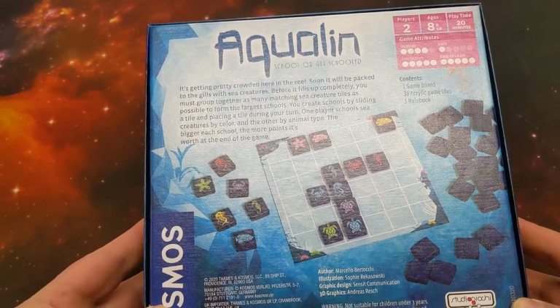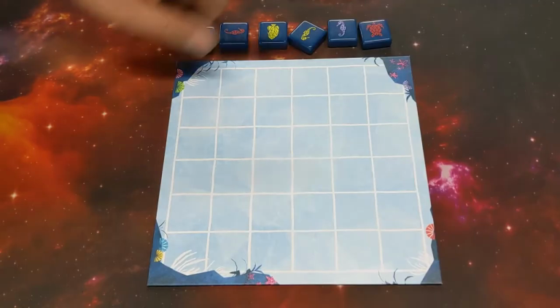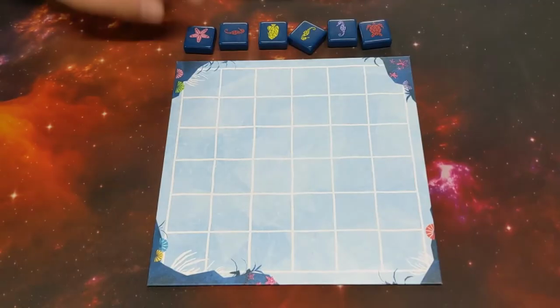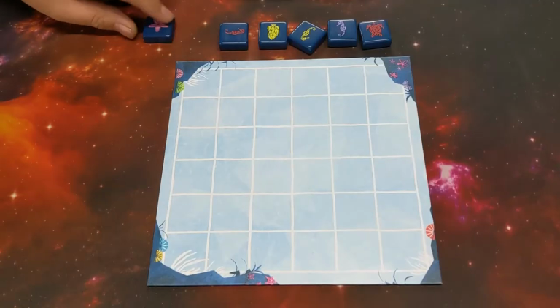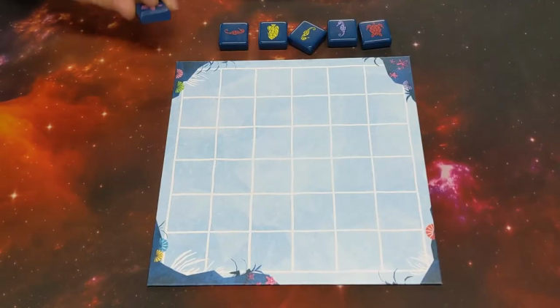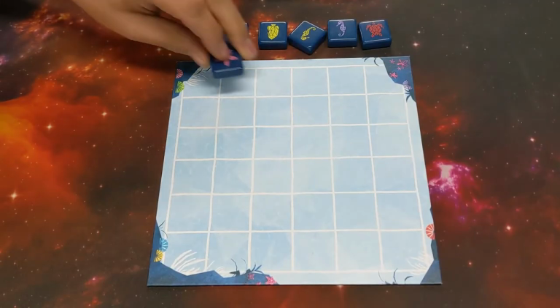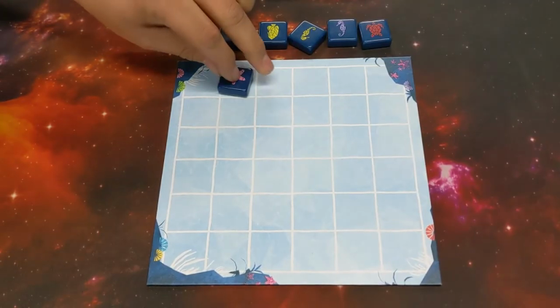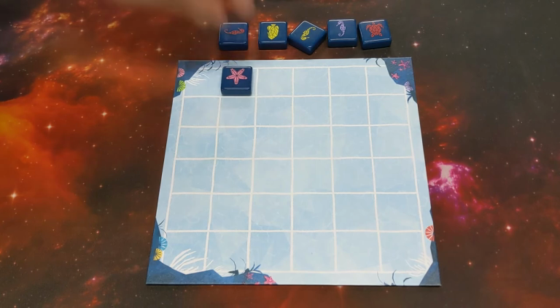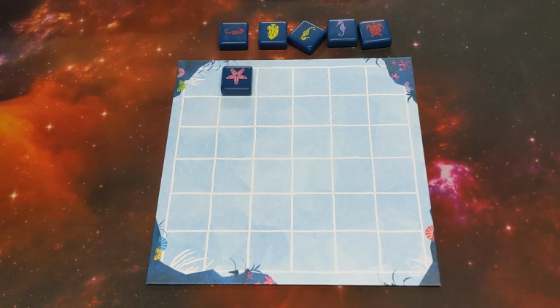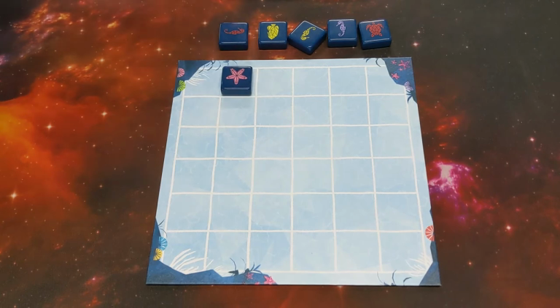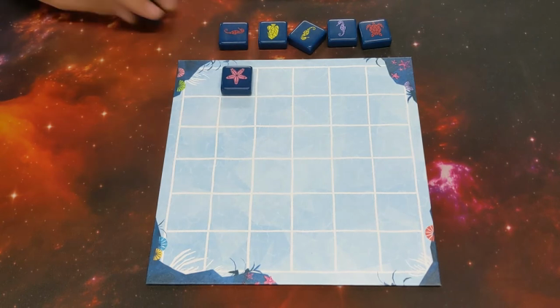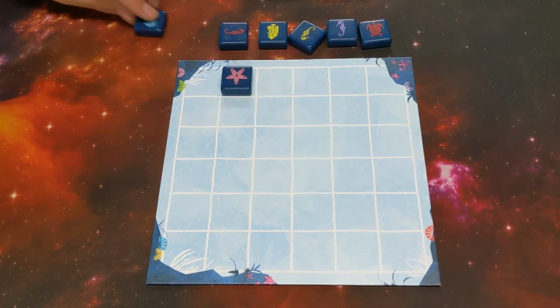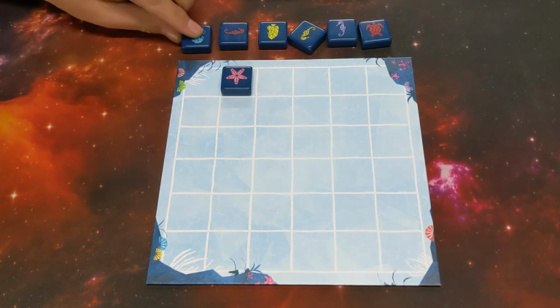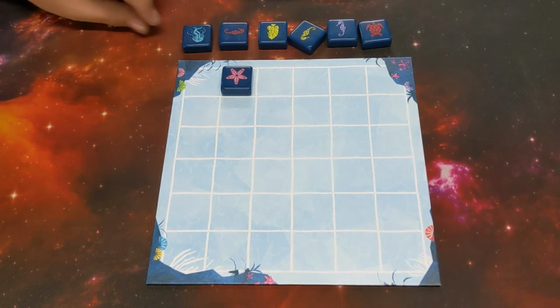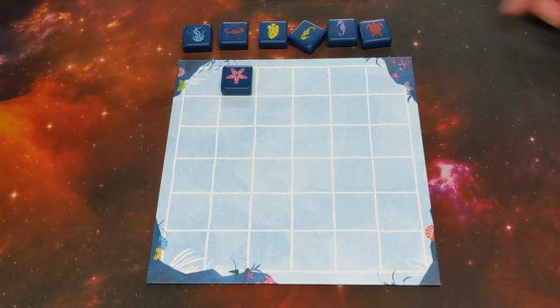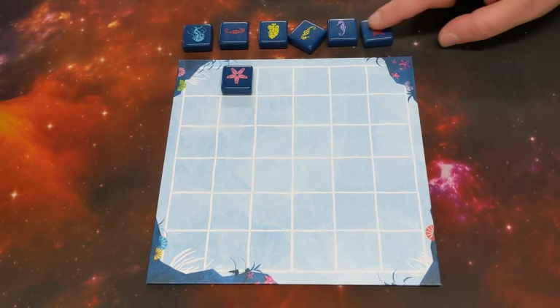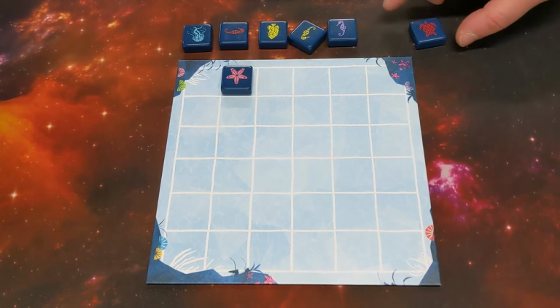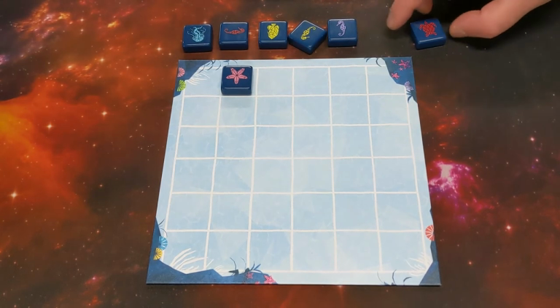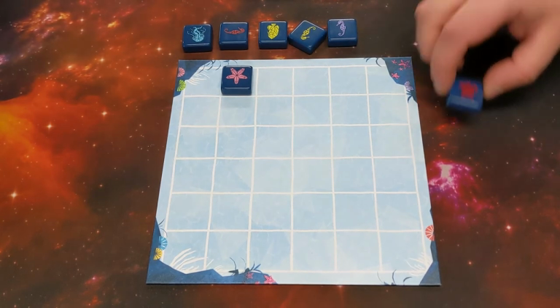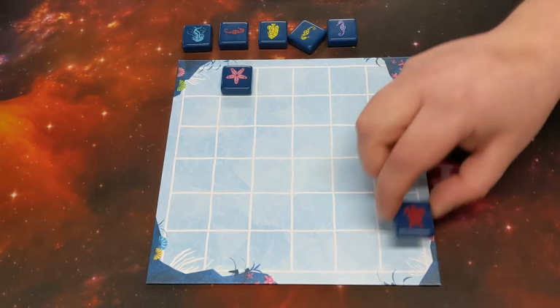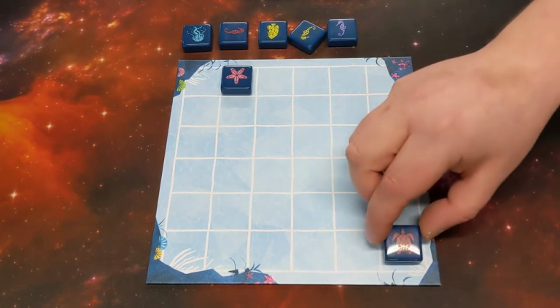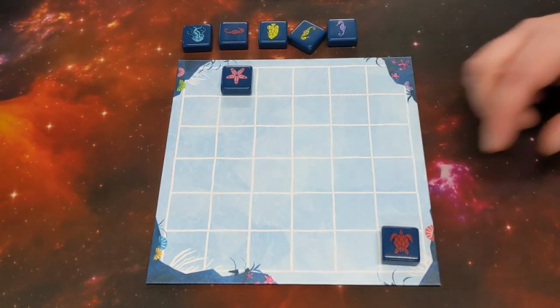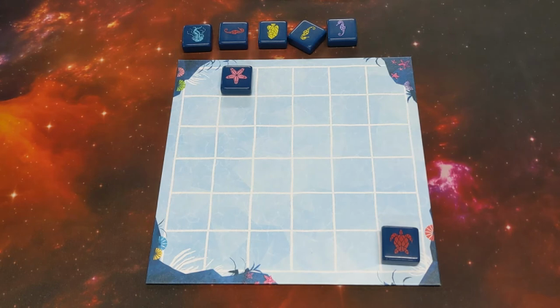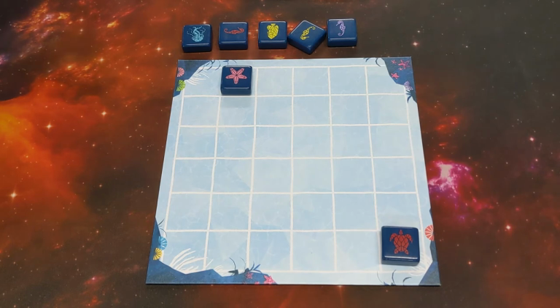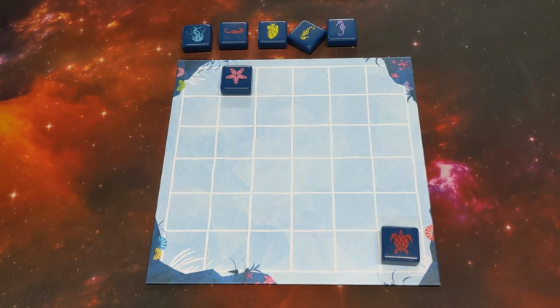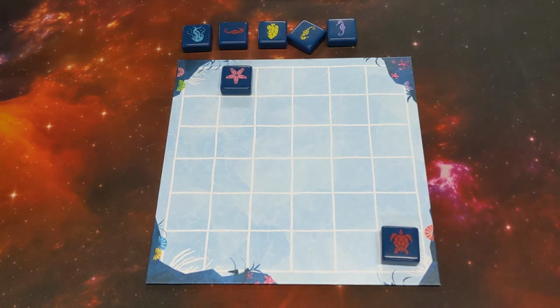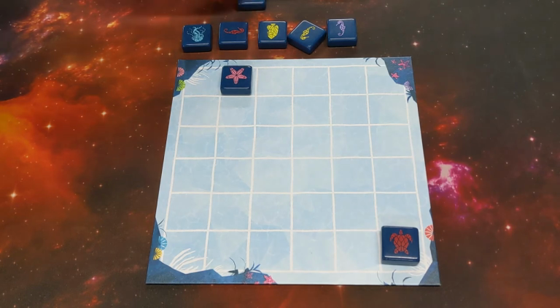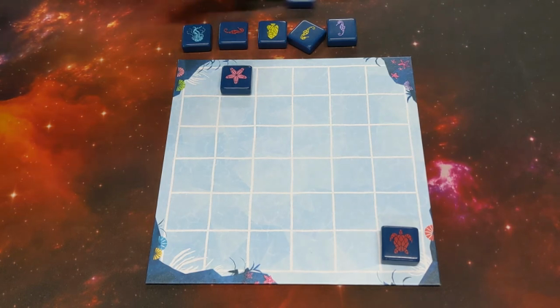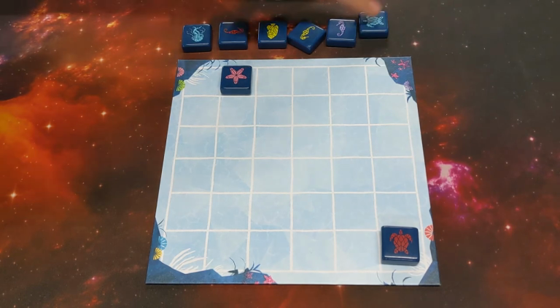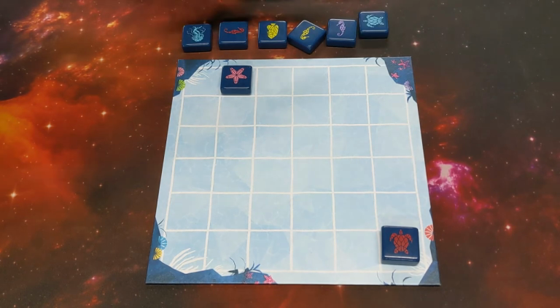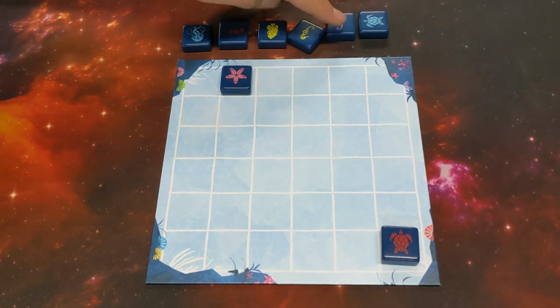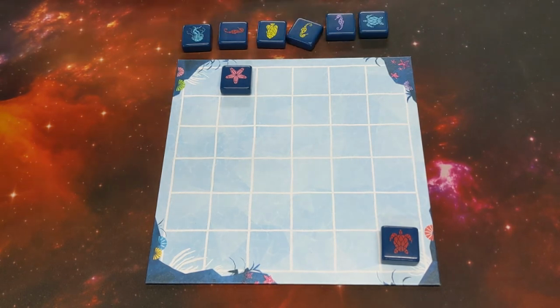The core of this game is set collection. You'll both be using the tiles — one of you will be trying to collect sets of colours, the other one will be trying to collect sets of creature type, so you can see there's seahorses, crabs, turtles, etc.